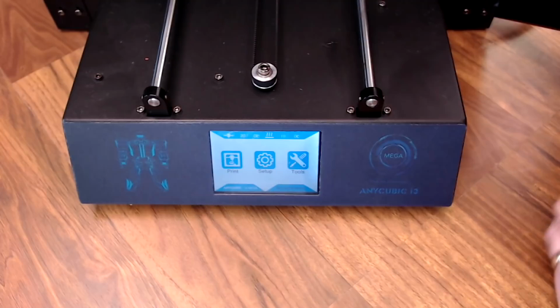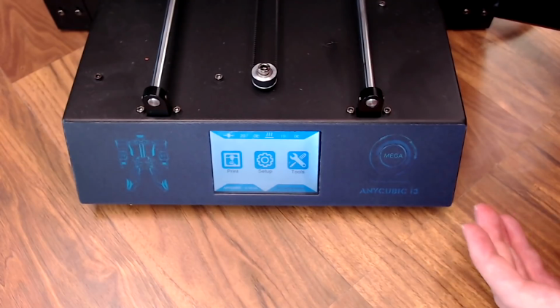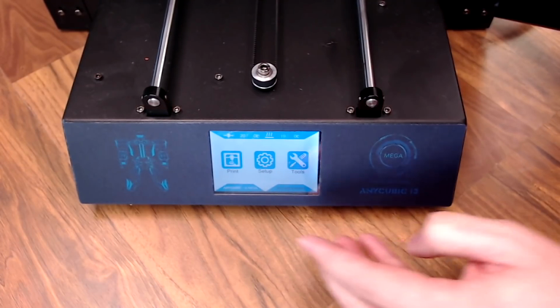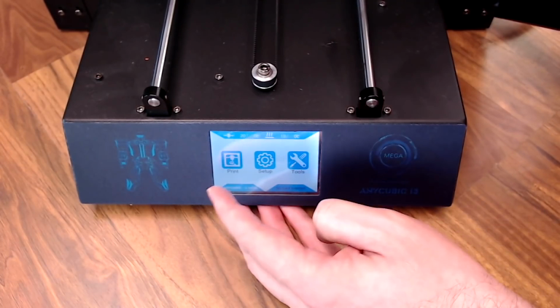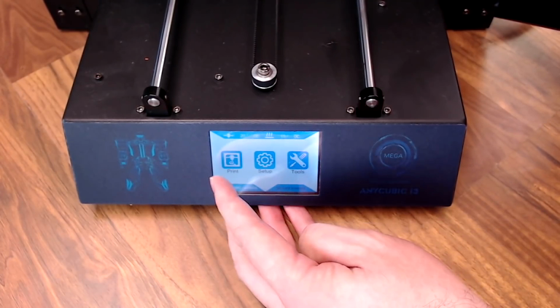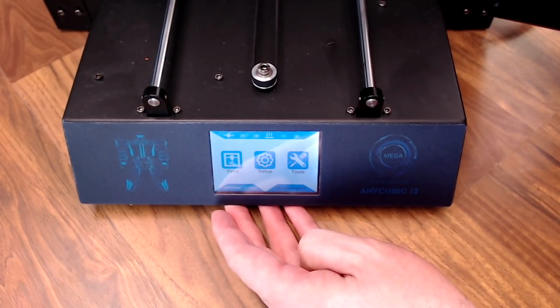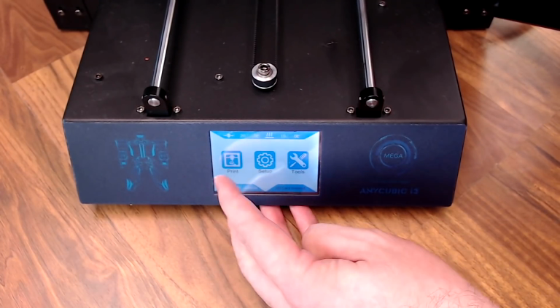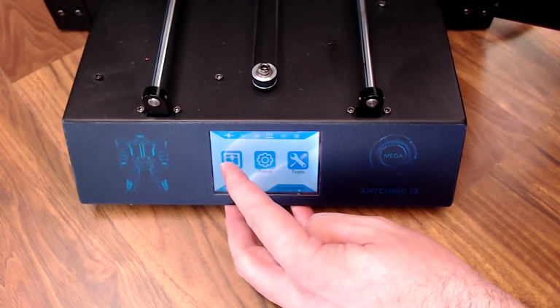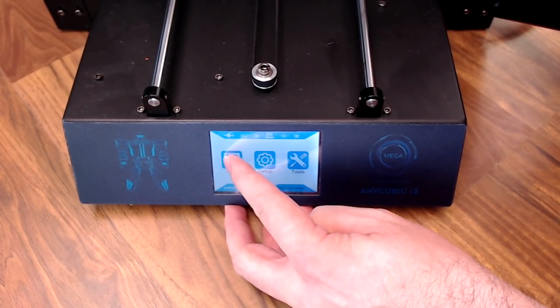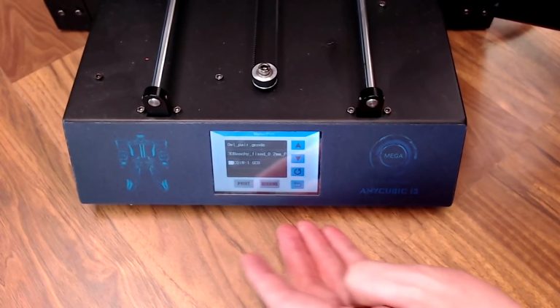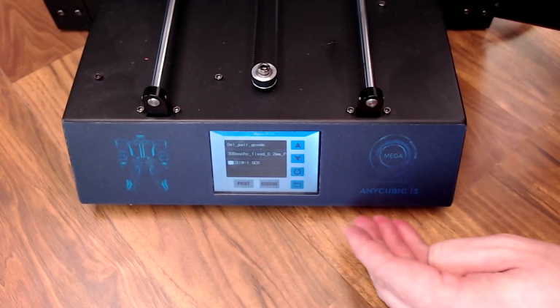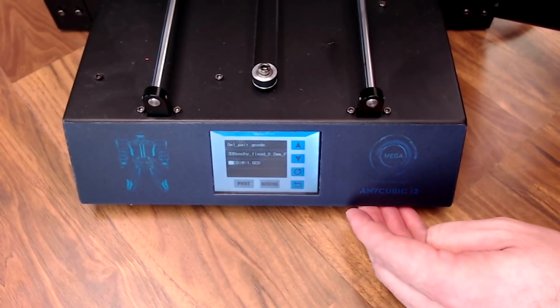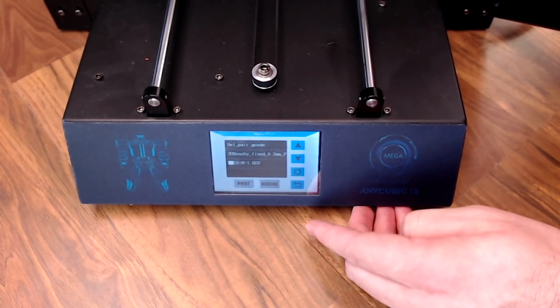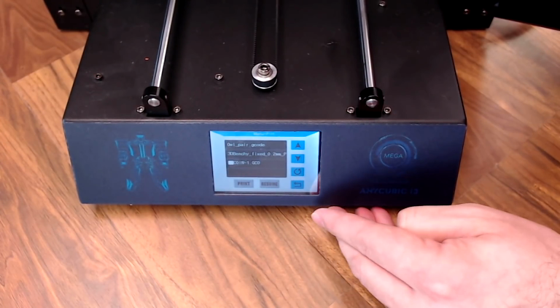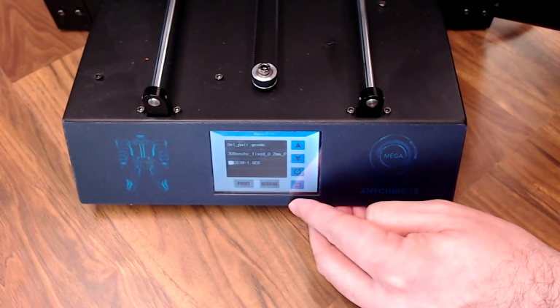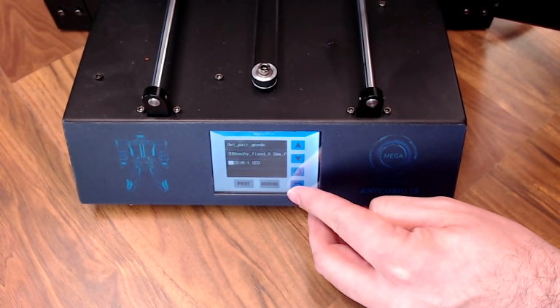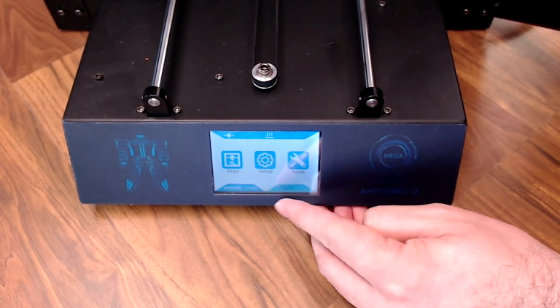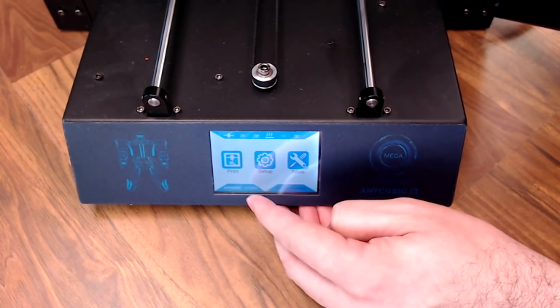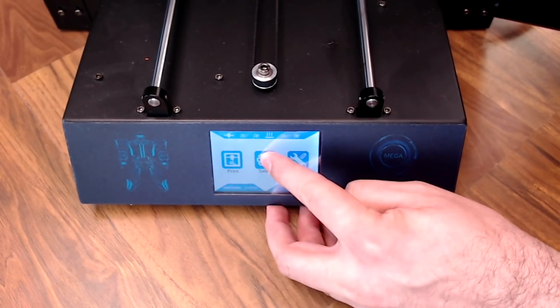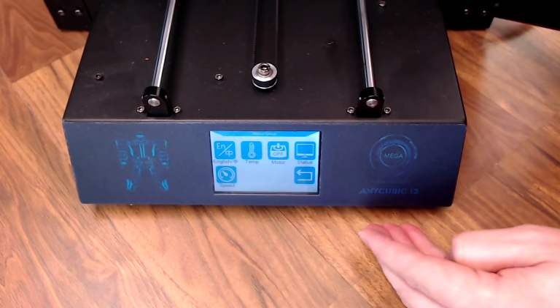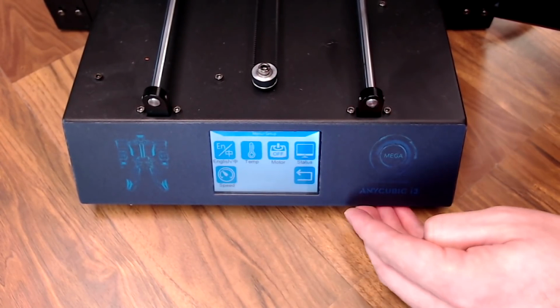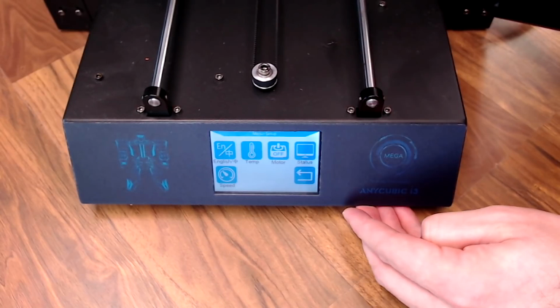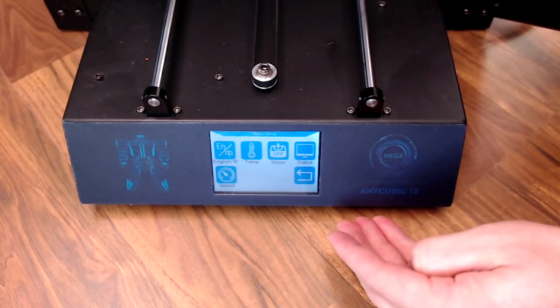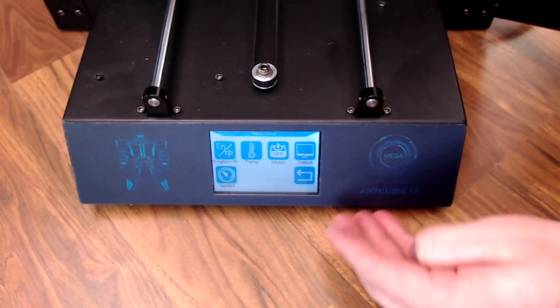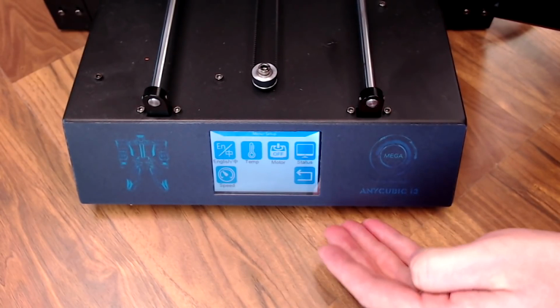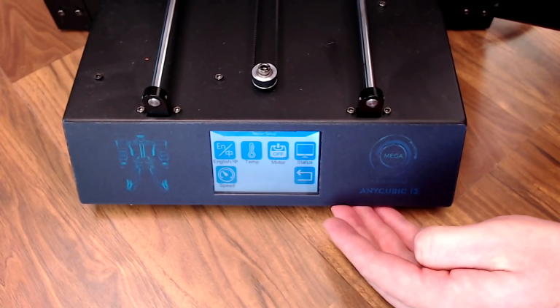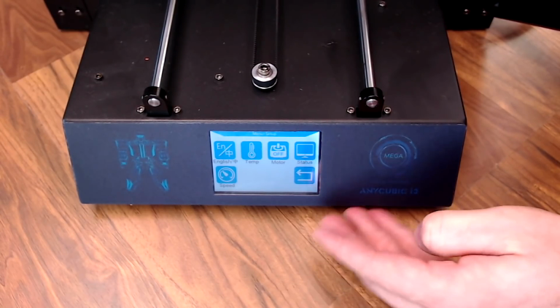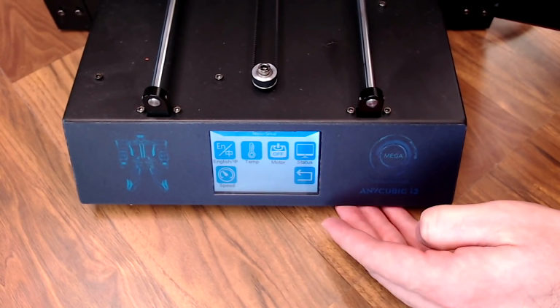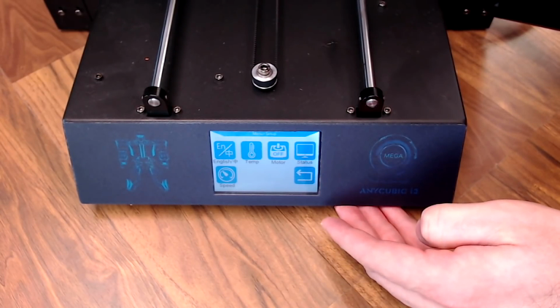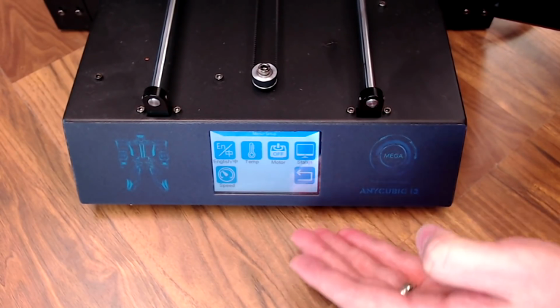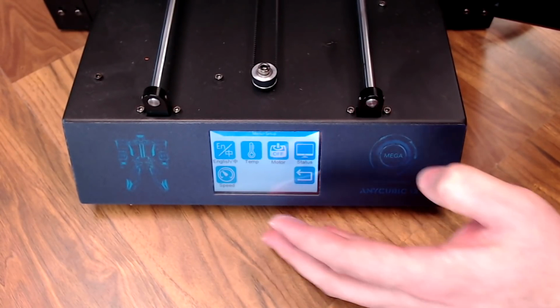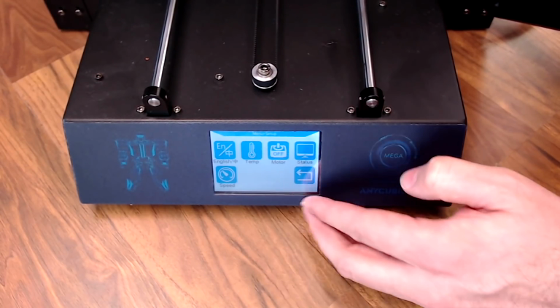For the most part they've done a pretty nice job here. Just a couple of keys: you have the print button, which lets you select the file you want to print; you have setup, which covers a lot of your settings — you can turn the motors off, switch it to English, adjust speeds and temperatures.